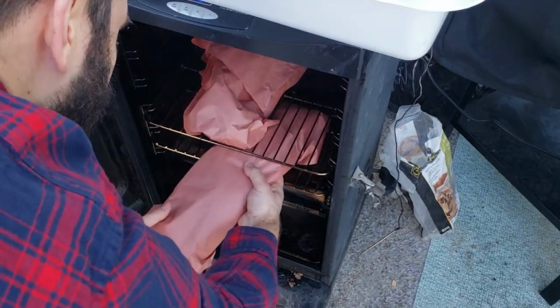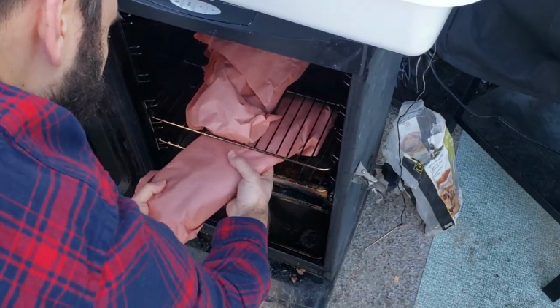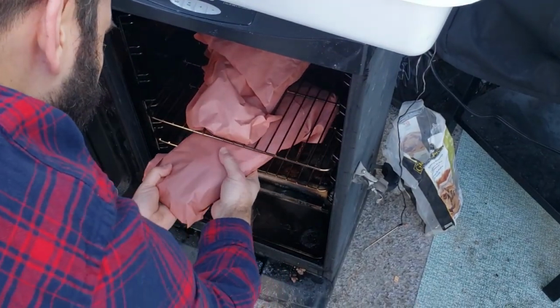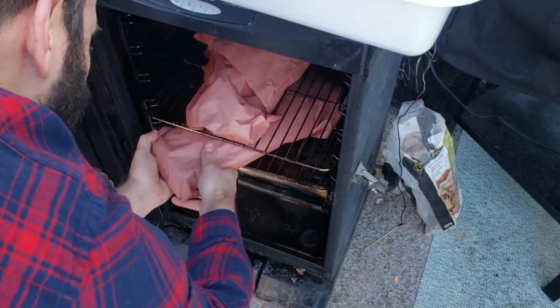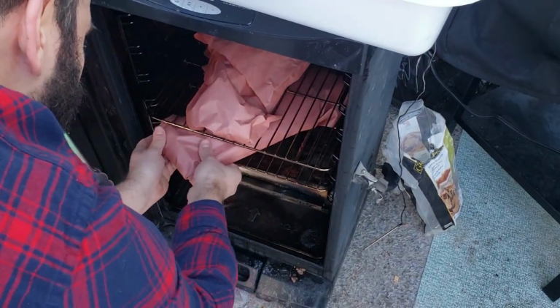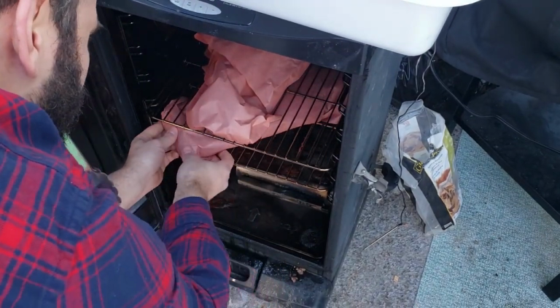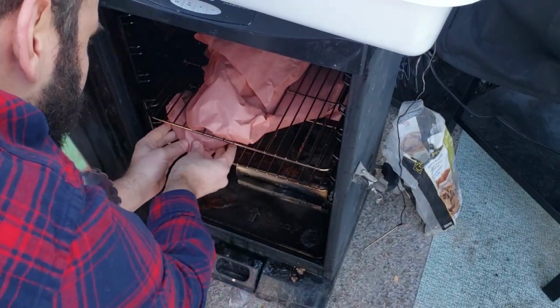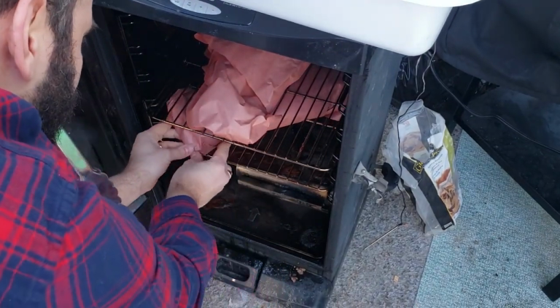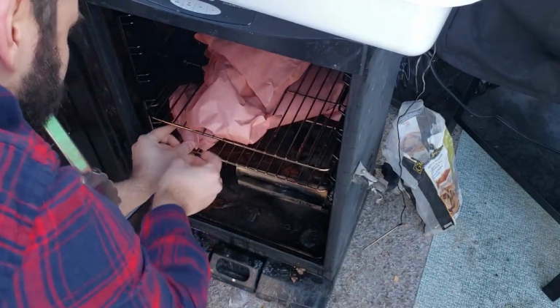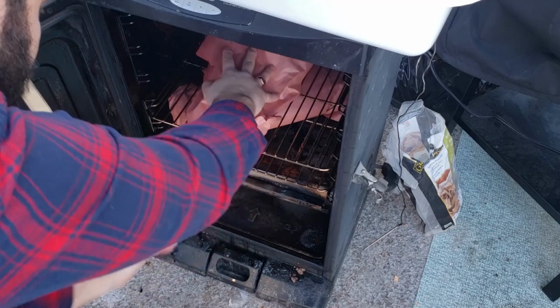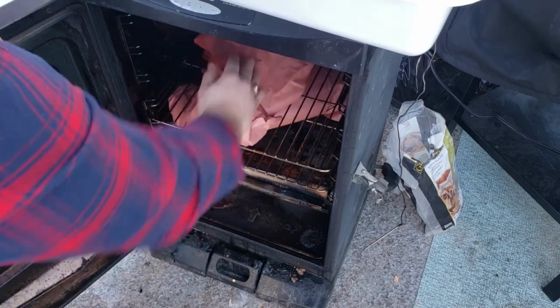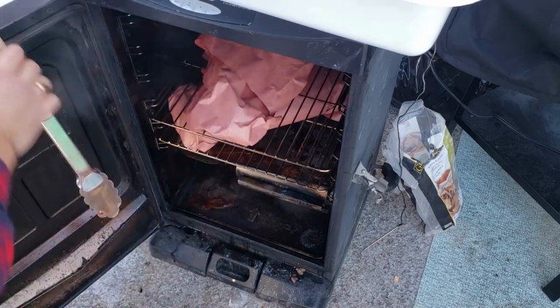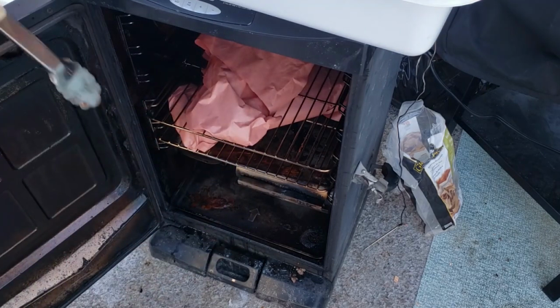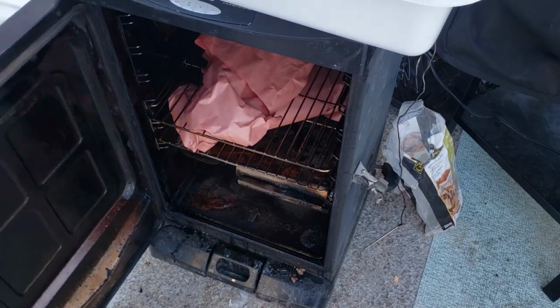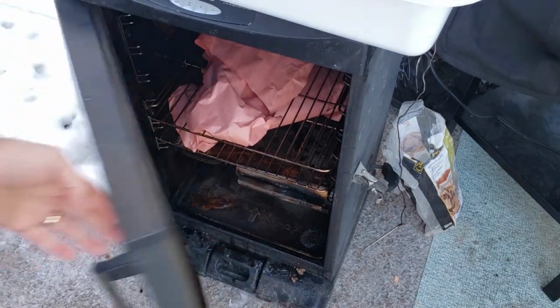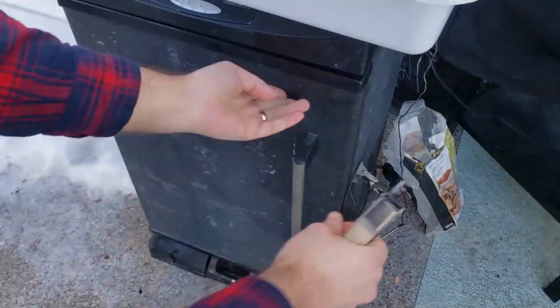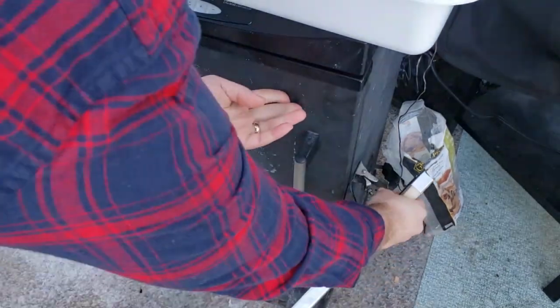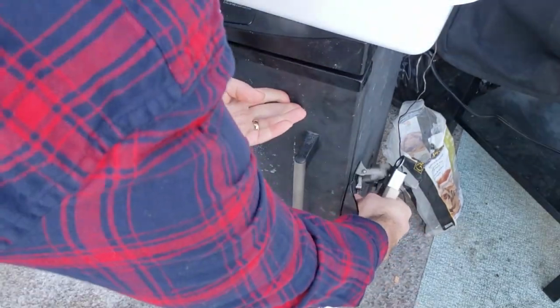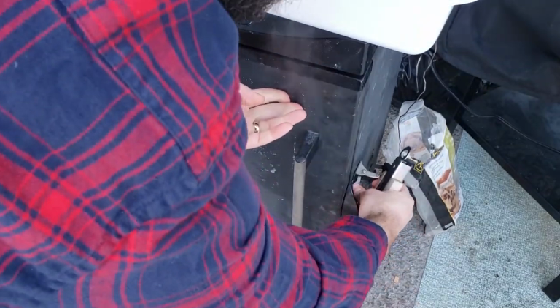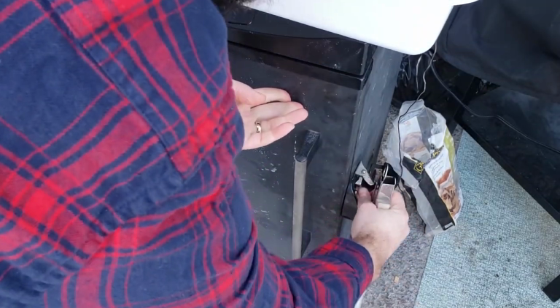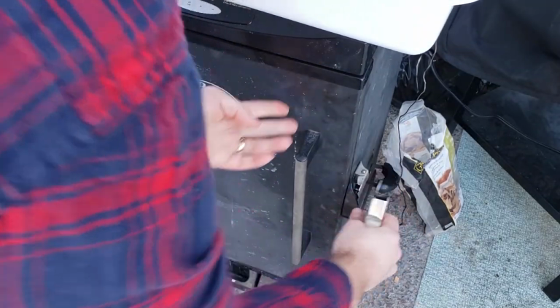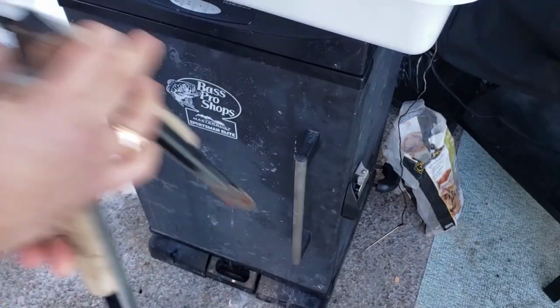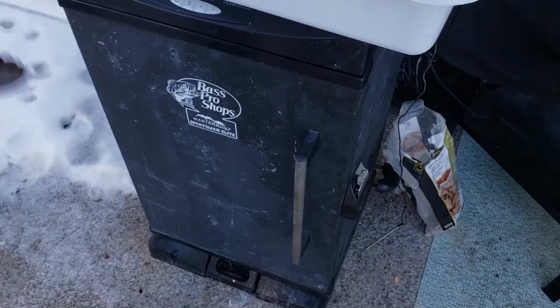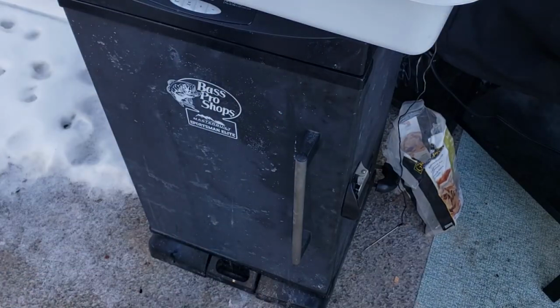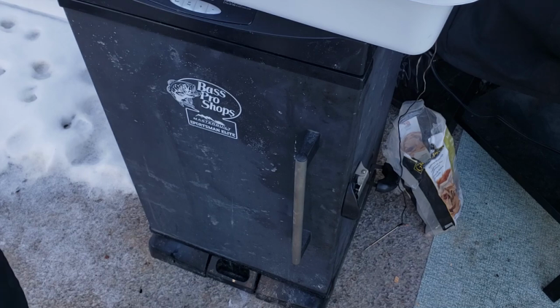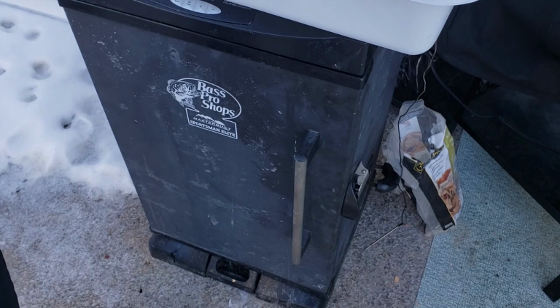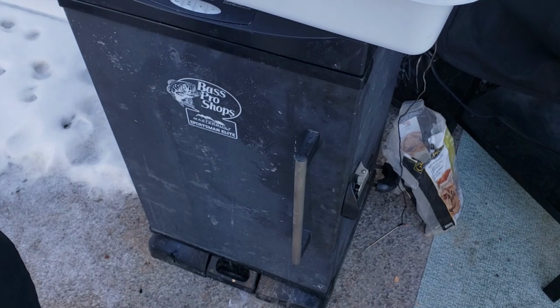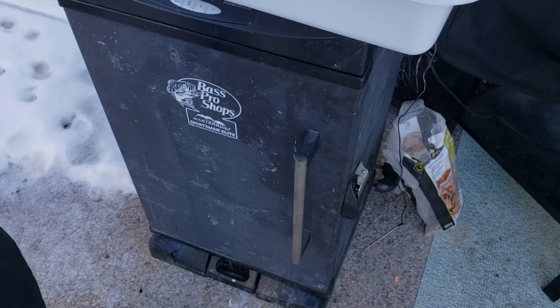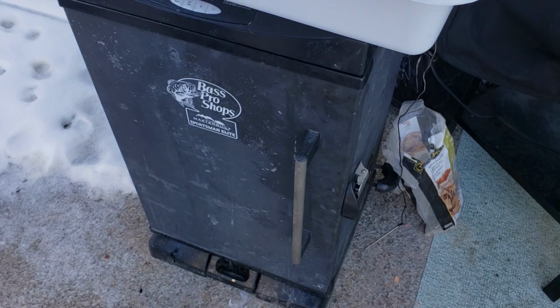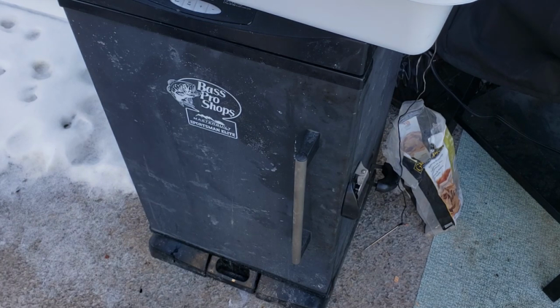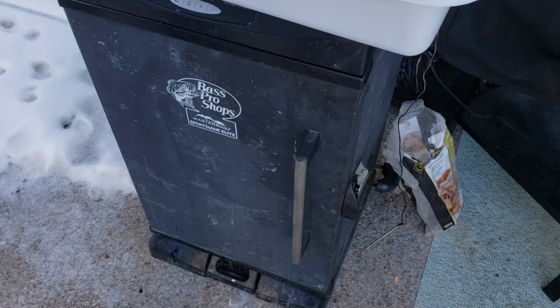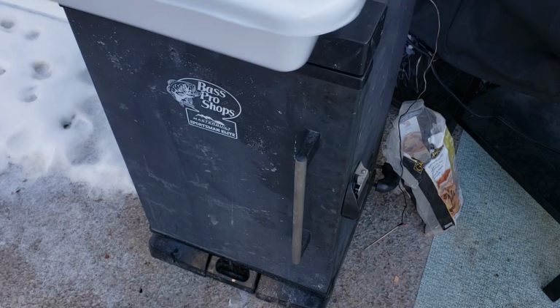This is the secret to cooking them fast so you're not late for dinner. I love cooking ribs at 225 and I love the tenderness and bark formation at that temperature. But I've got to be honest with you guys — I'm always late for dinner when I cook at 225, like every single time.